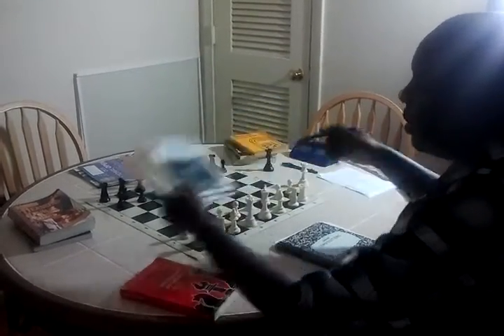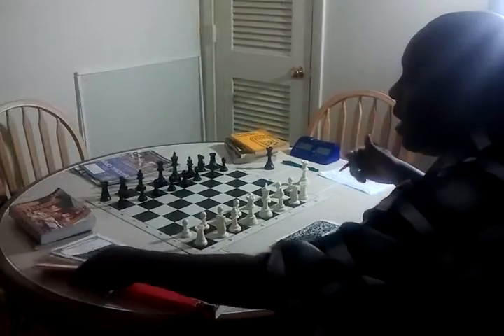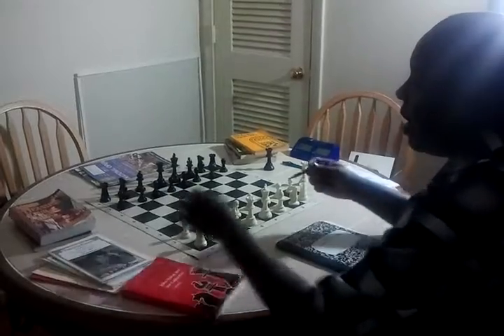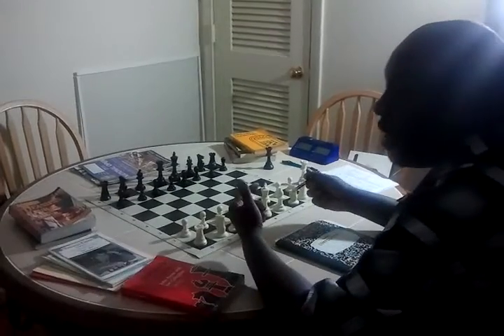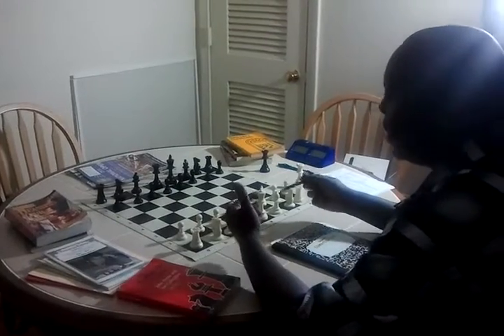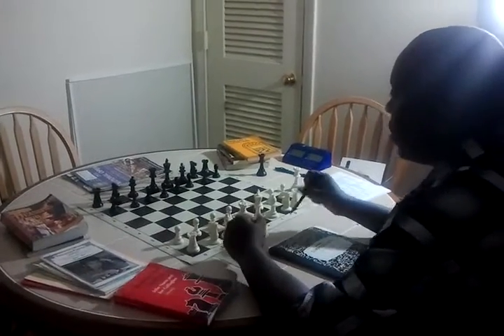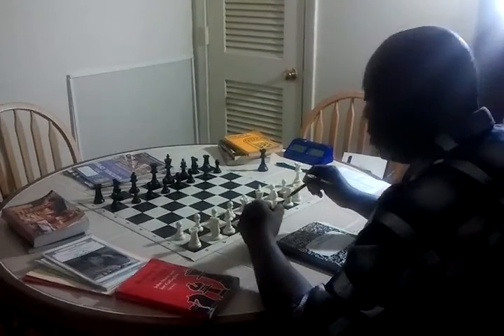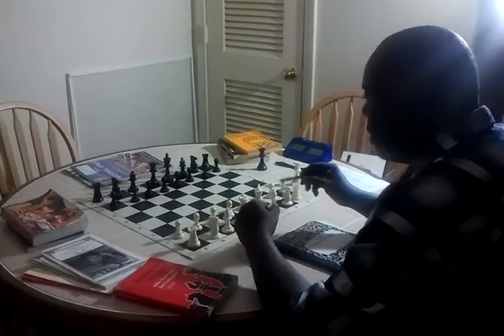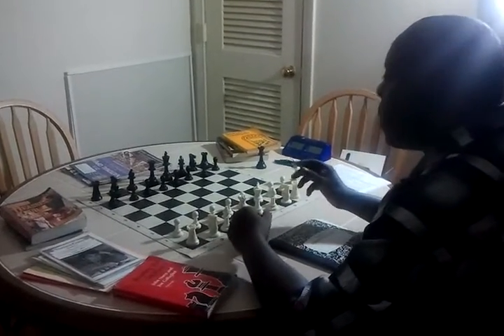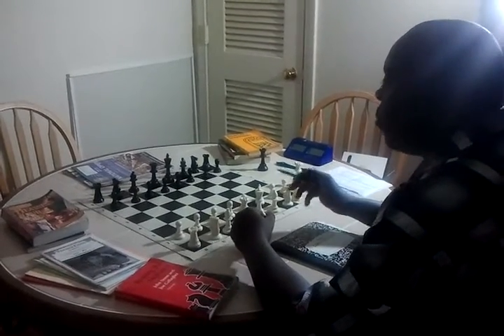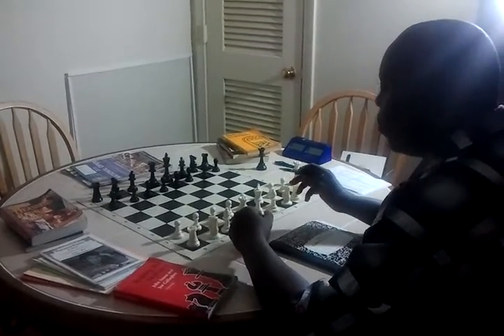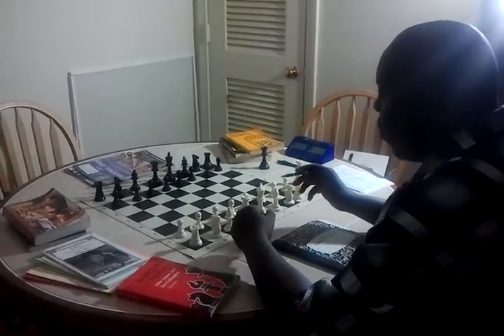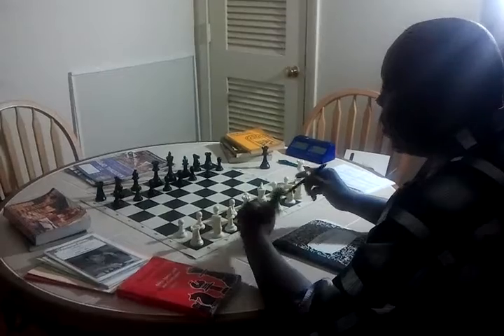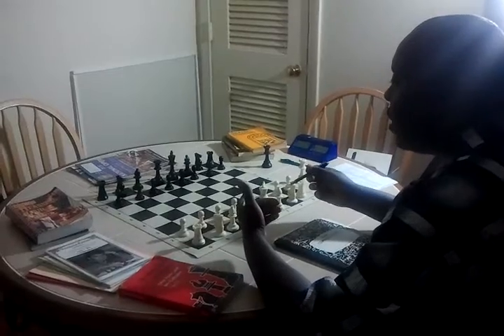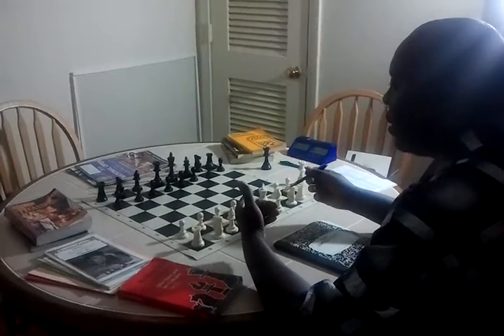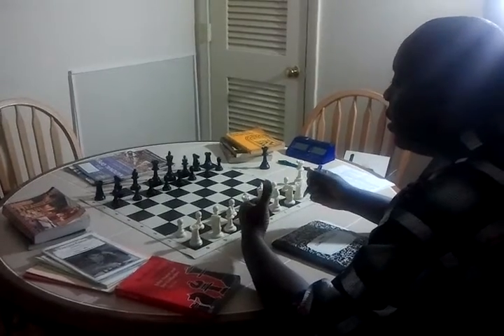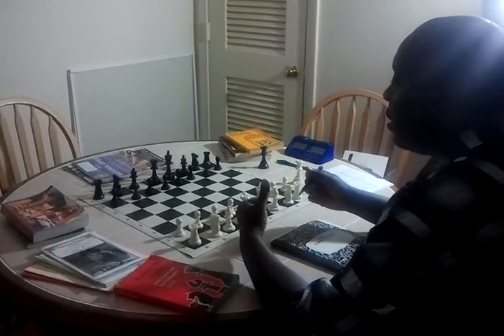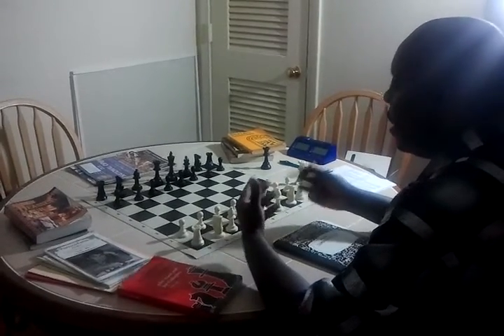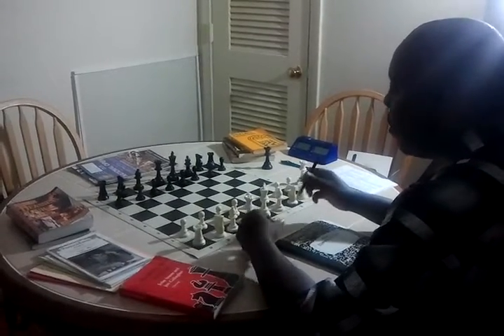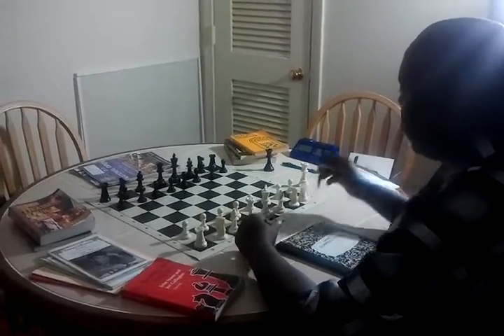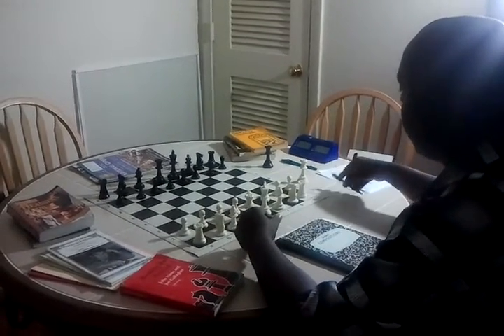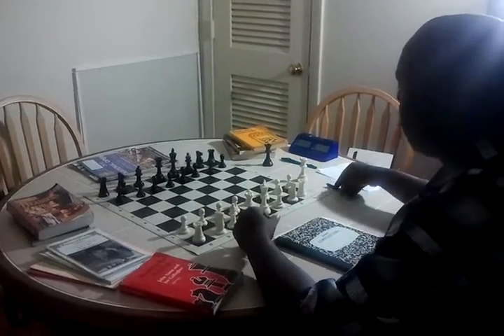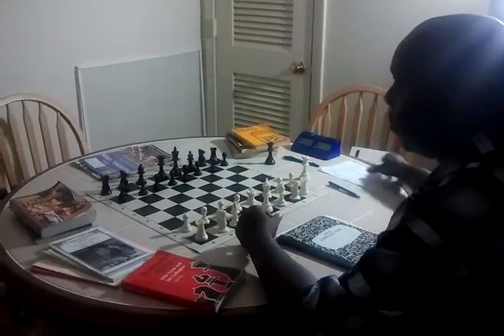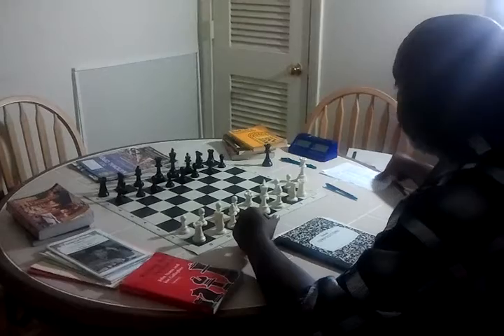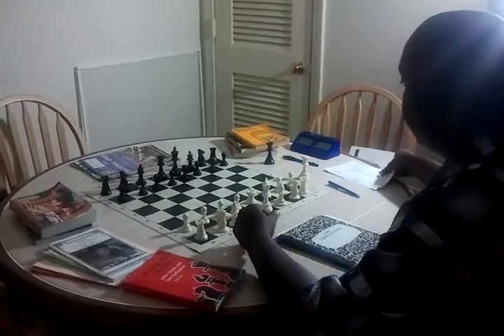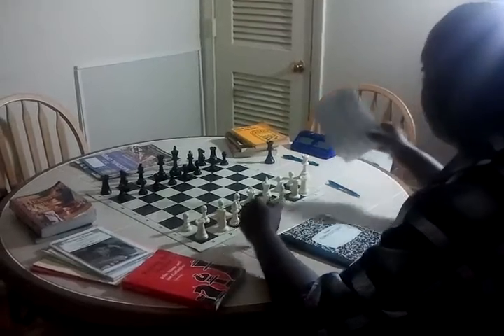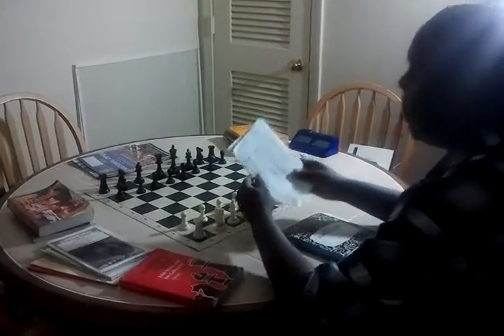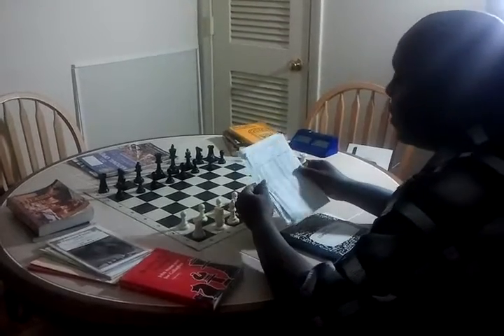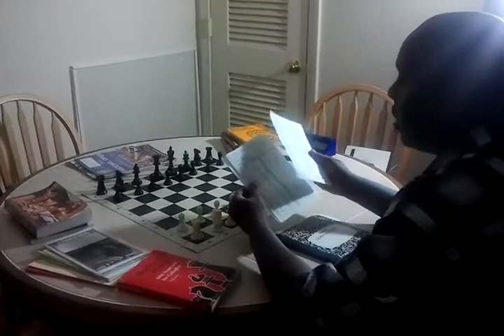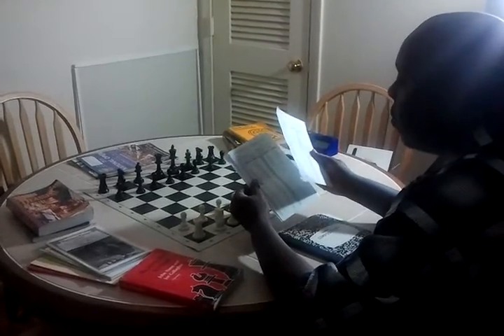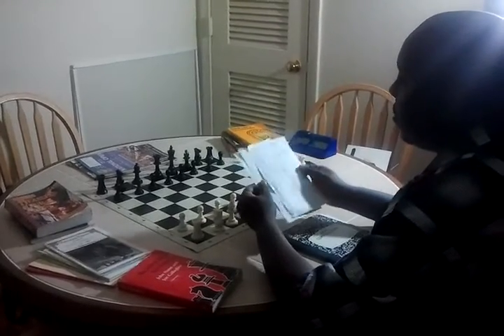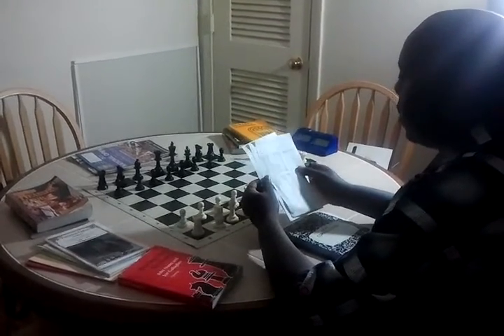I study their games and their ideas in relation to what's going on on the board, so that I can be up on and be ready and prepared to play them at any moment. Then I study my own games as well.